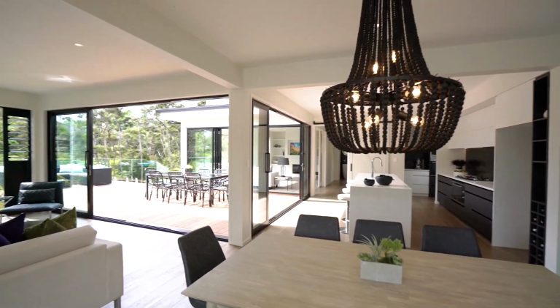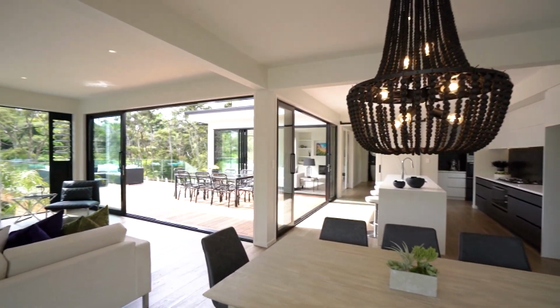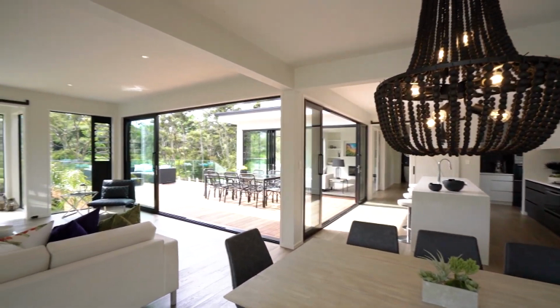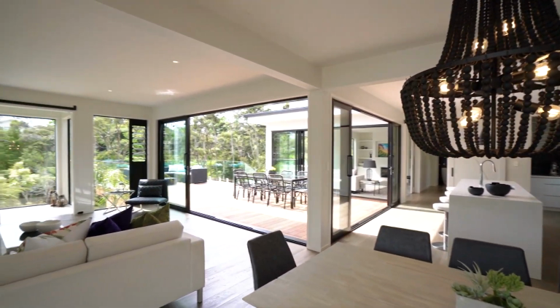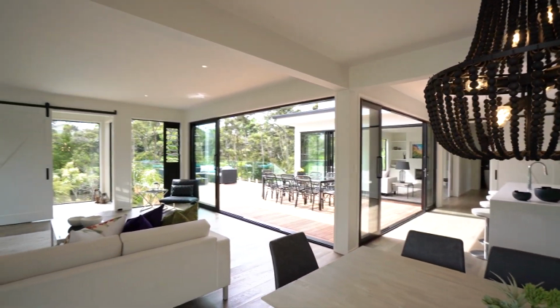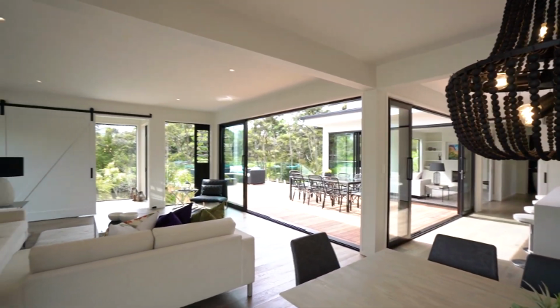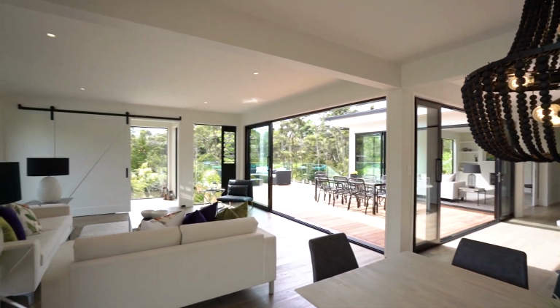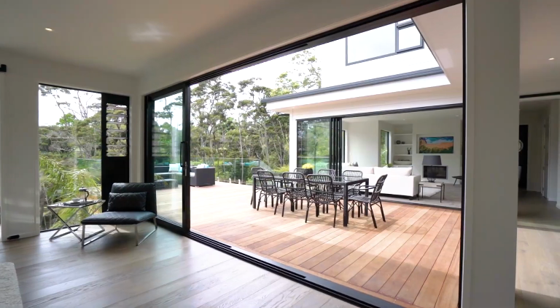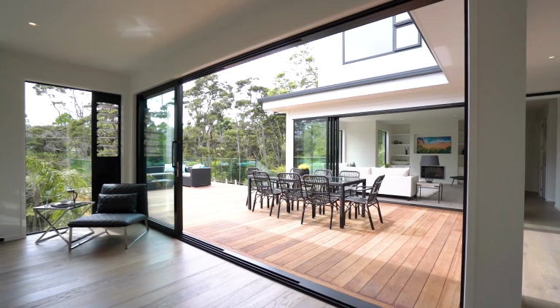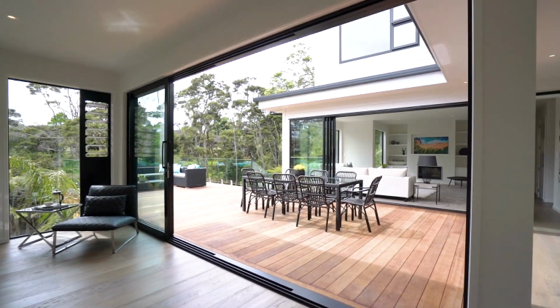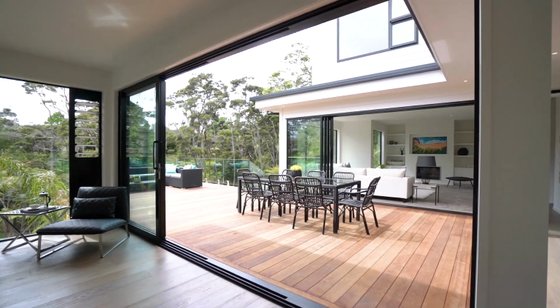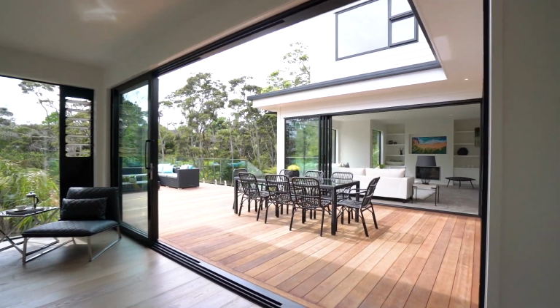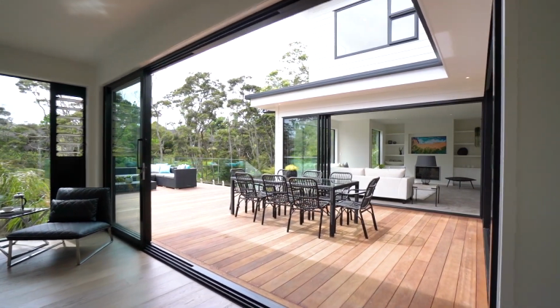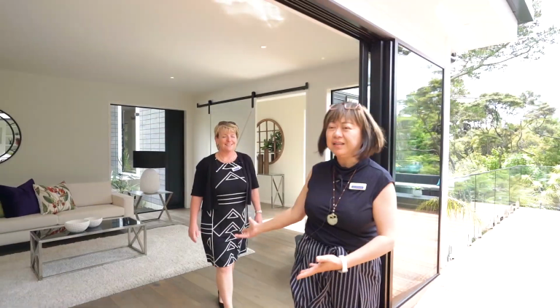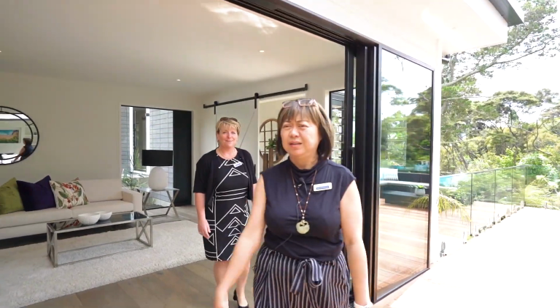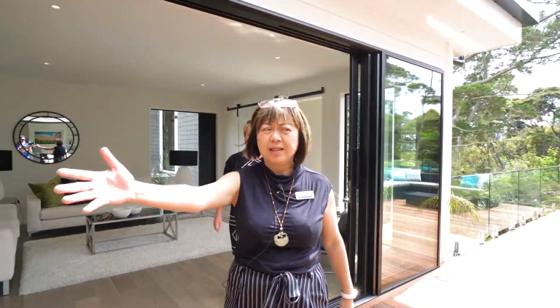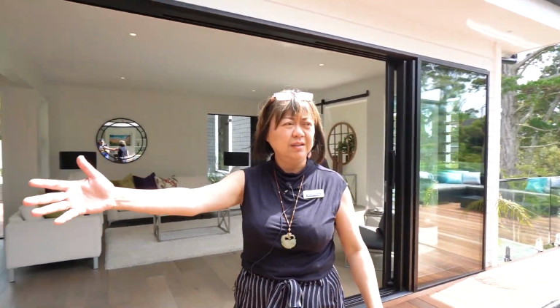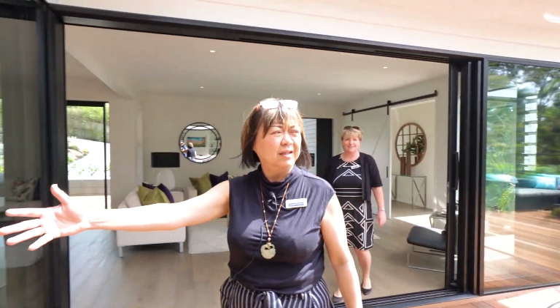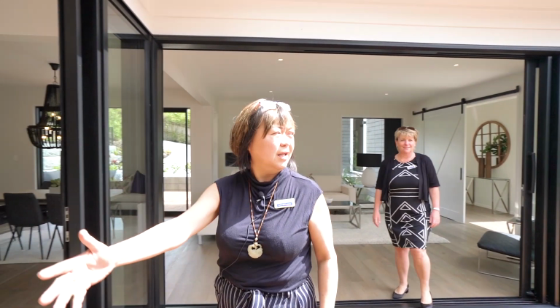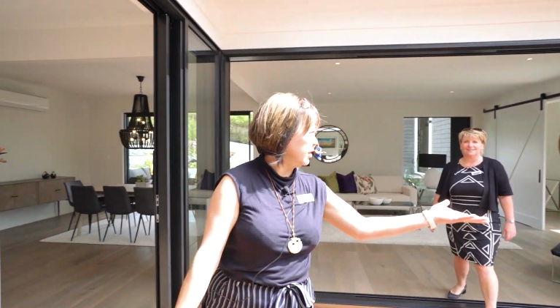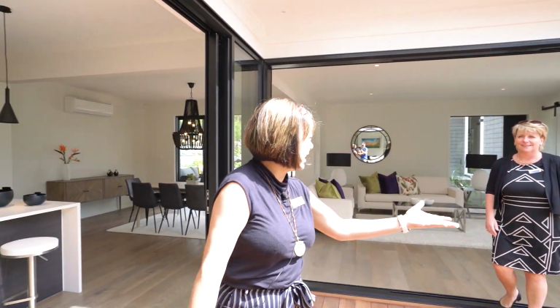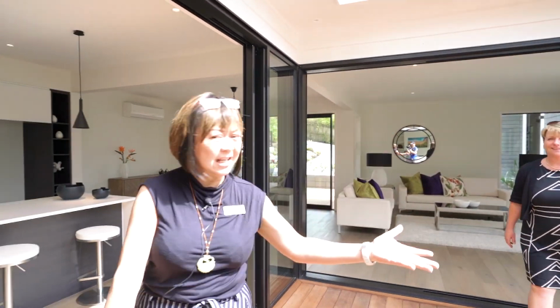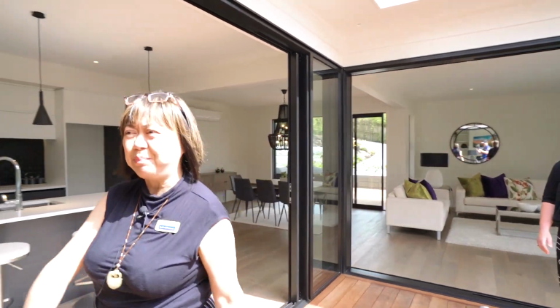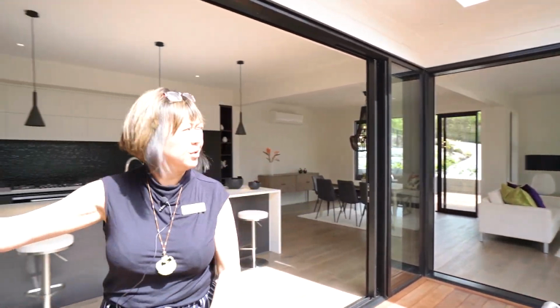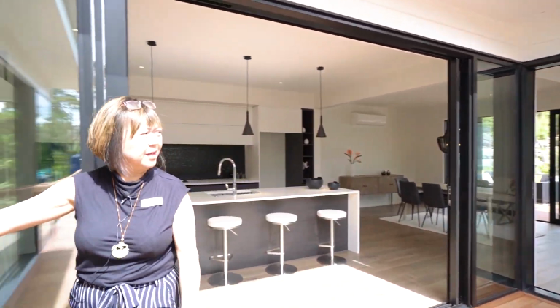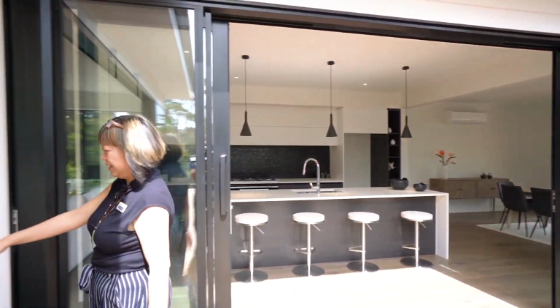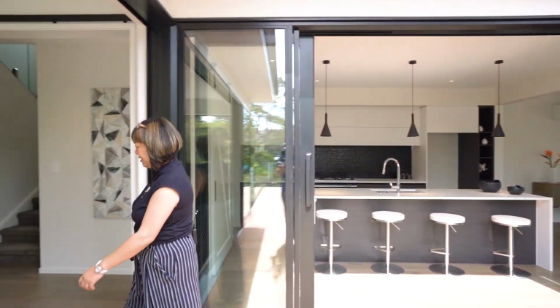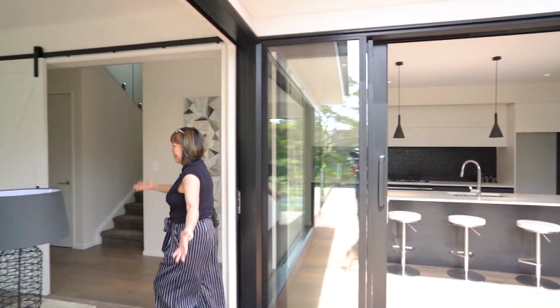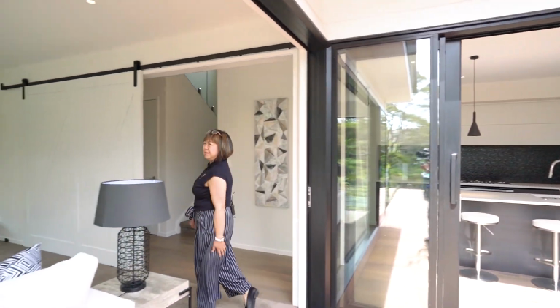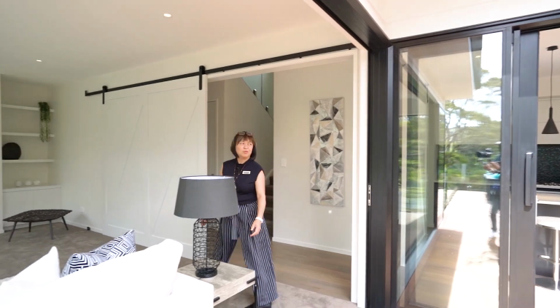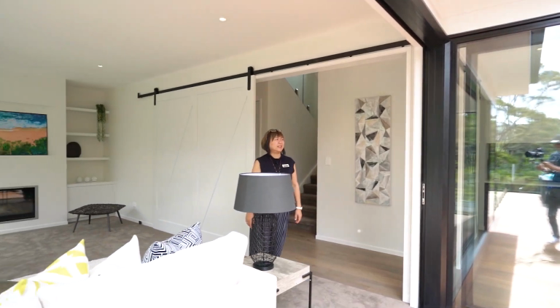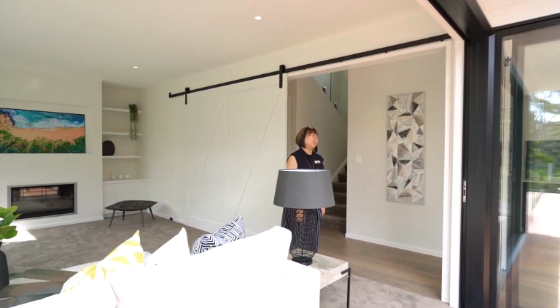Look at that indoor-outdoor flow, Annie. This is what we always describe as seamless — you can walk out from the living to the kitchen, and then you're out on the deck again and back into the living. It's just beautiful.